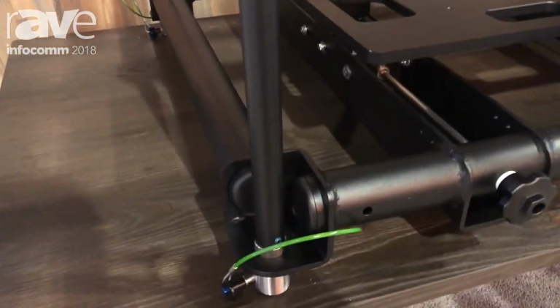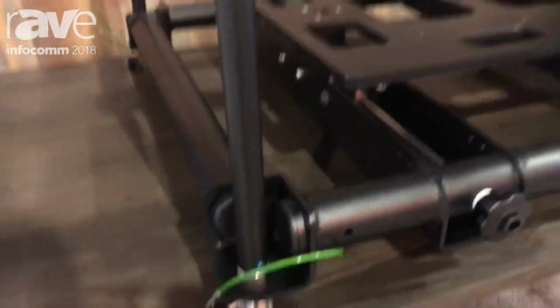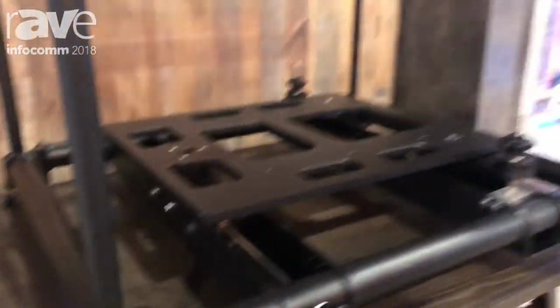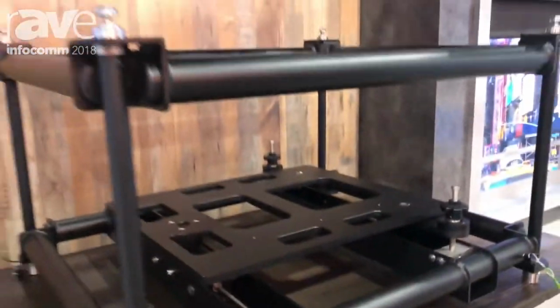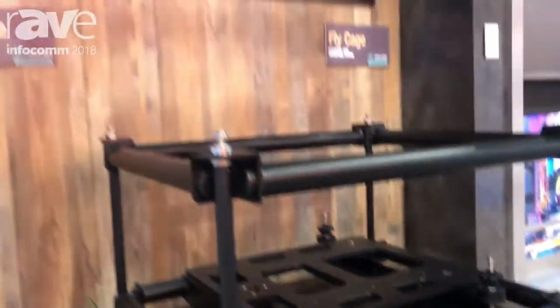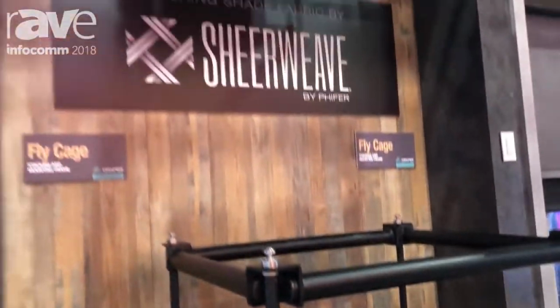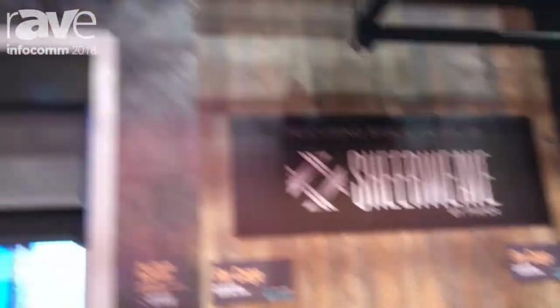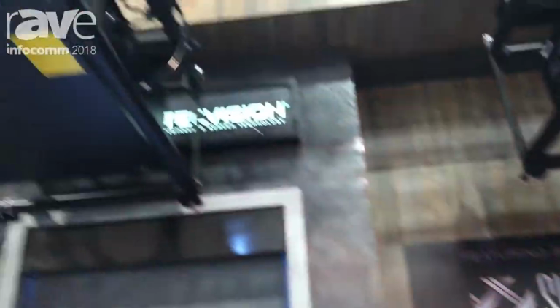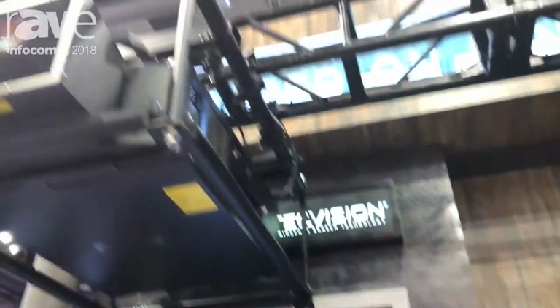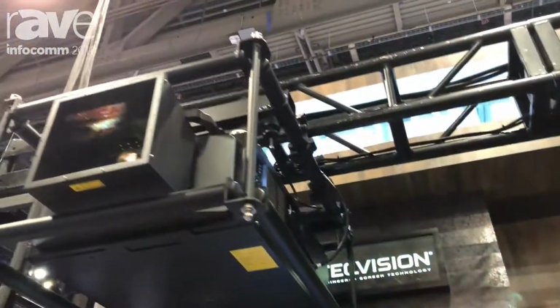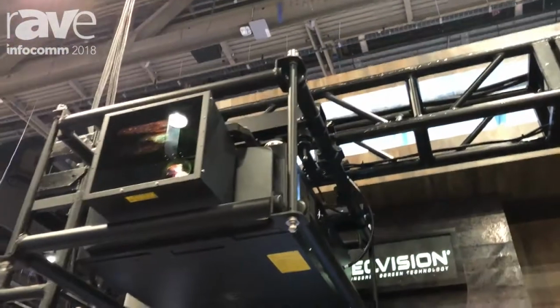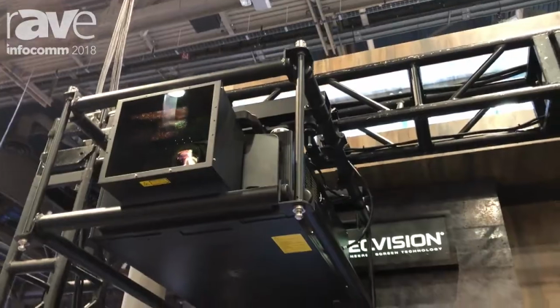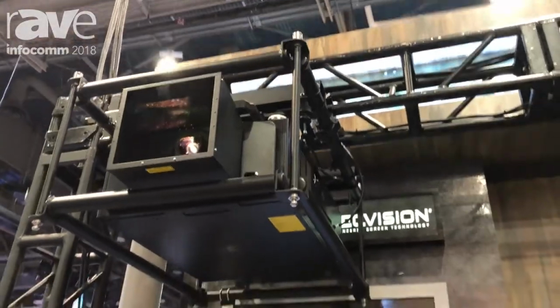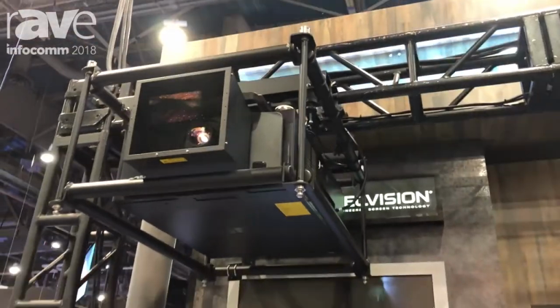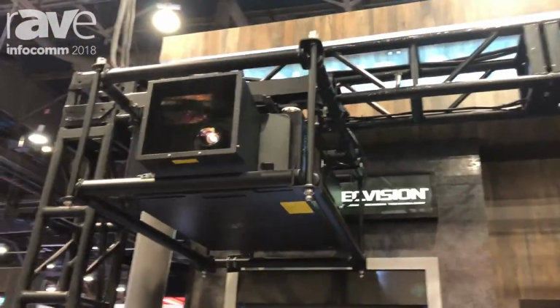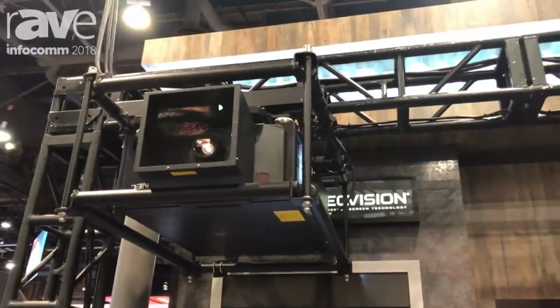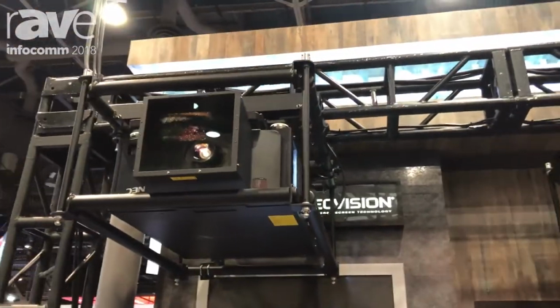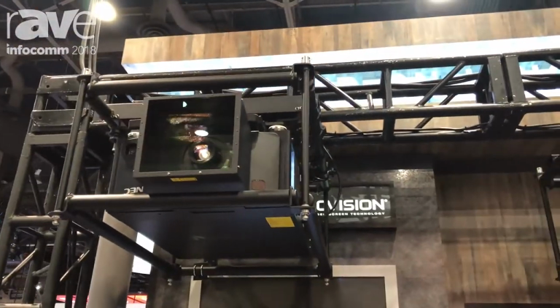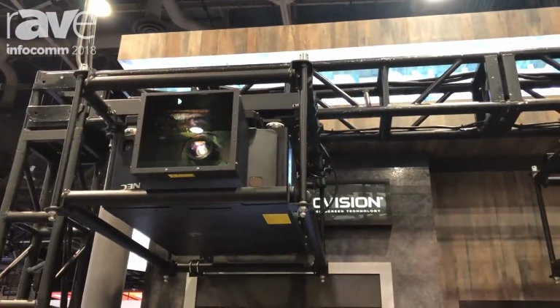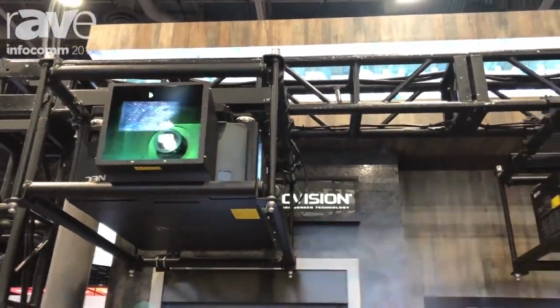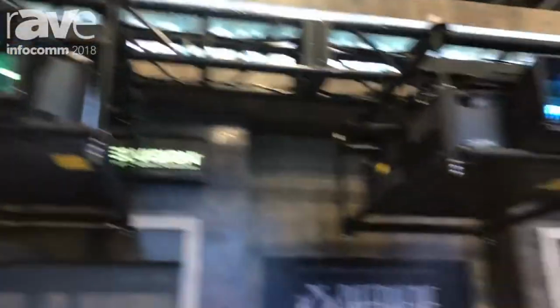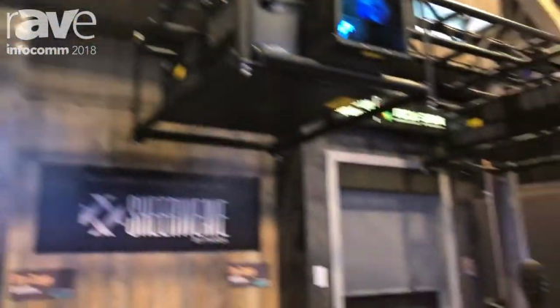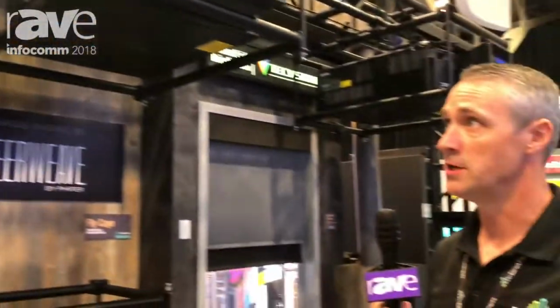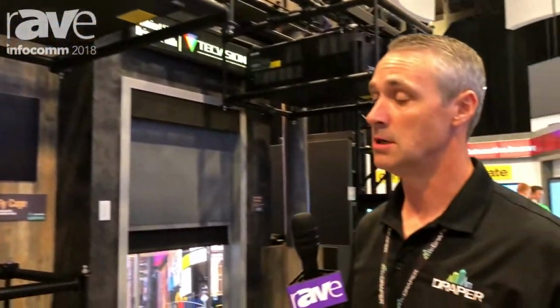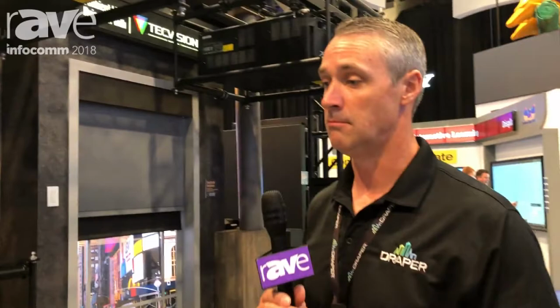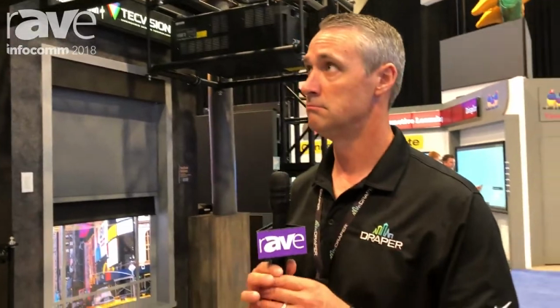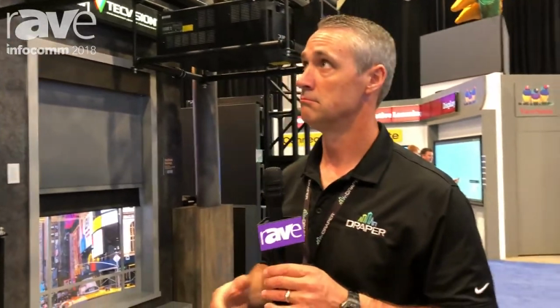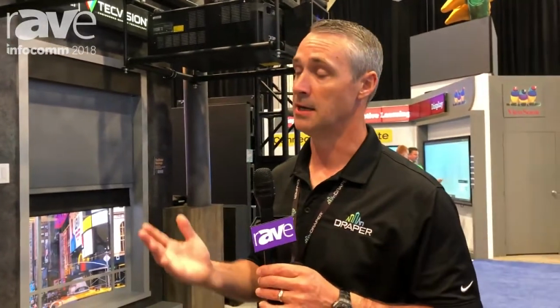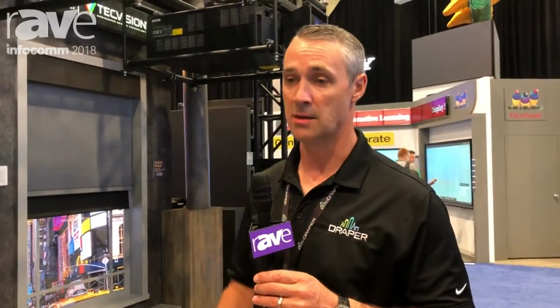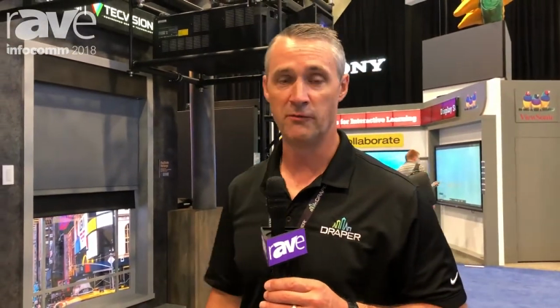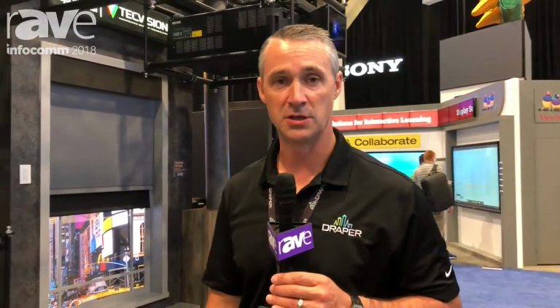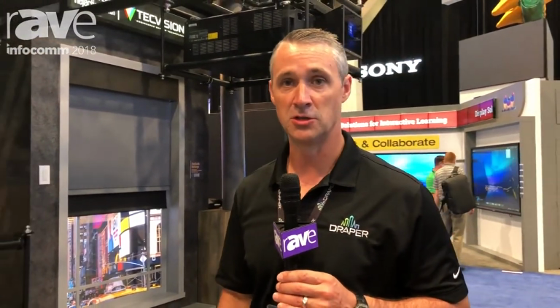We actually have three in use here where we're doing a three-channel blend with some NEC projectors. Very sturdy and a lot of built-in features as I mentioned.